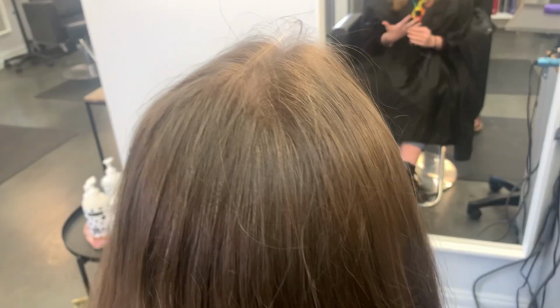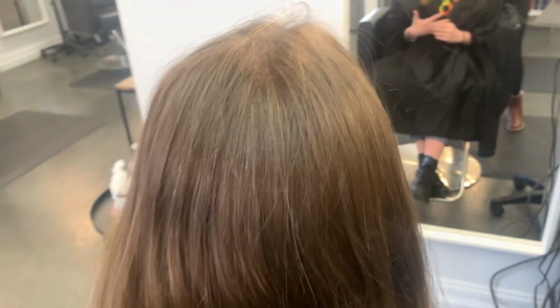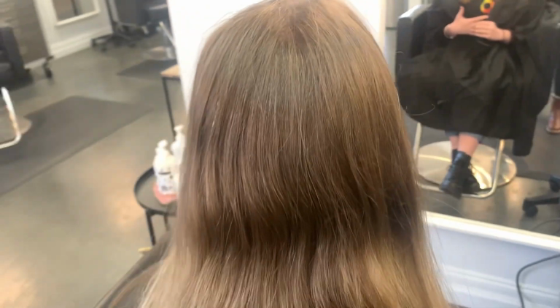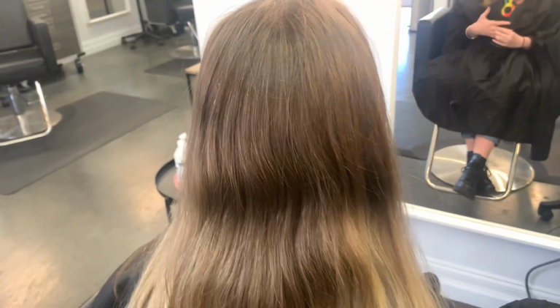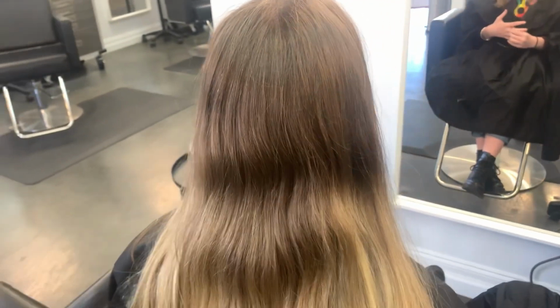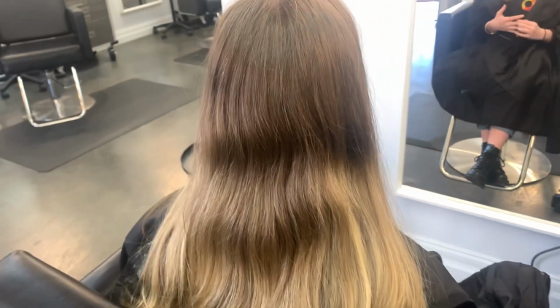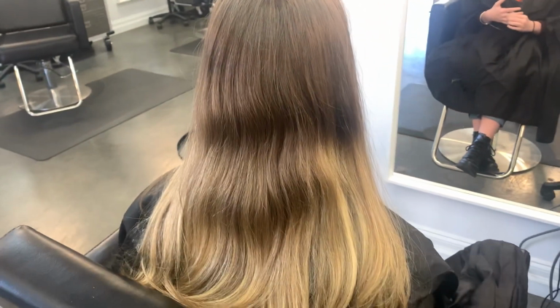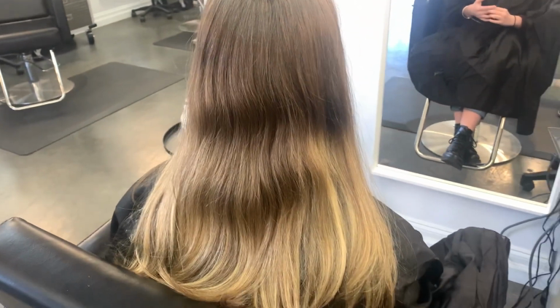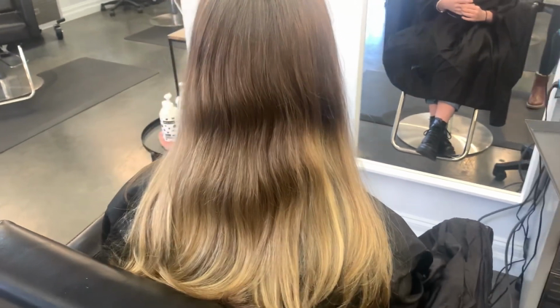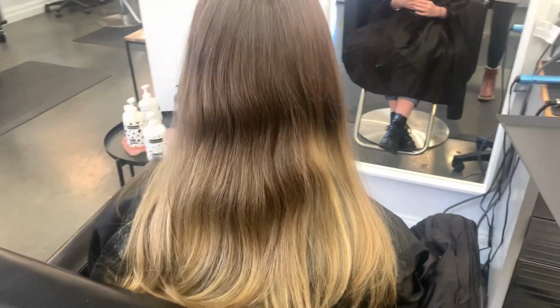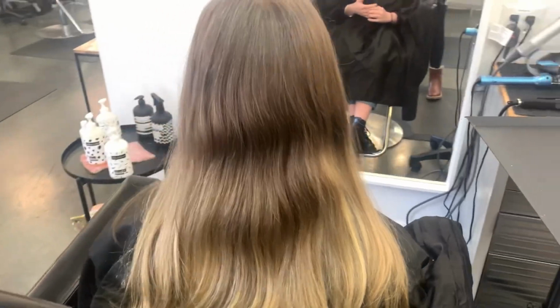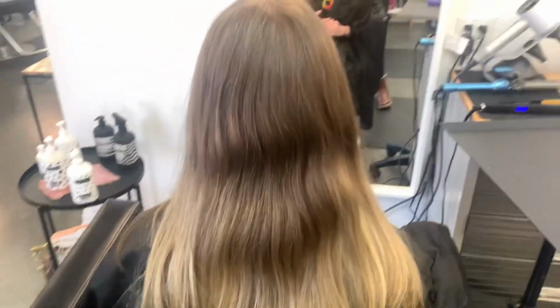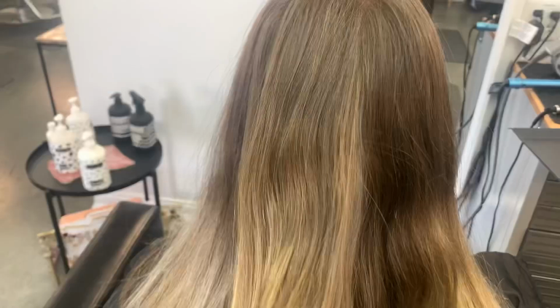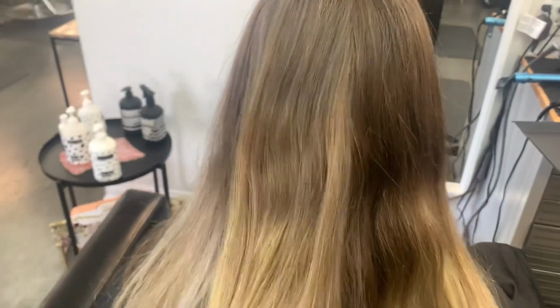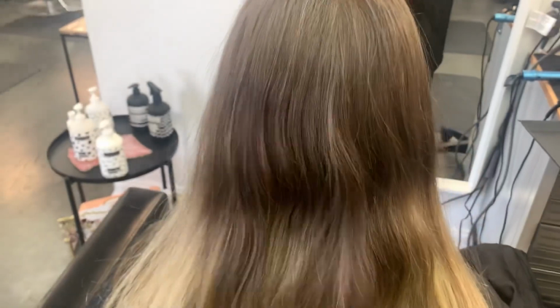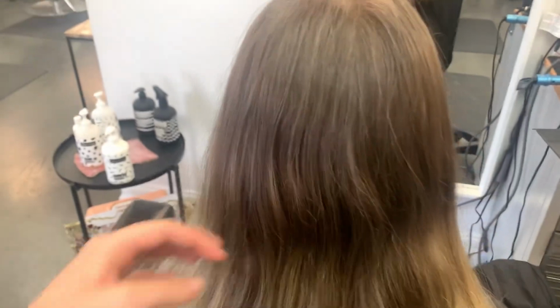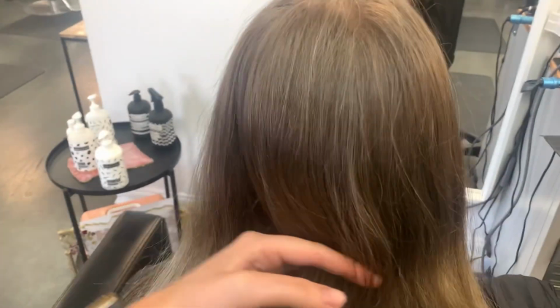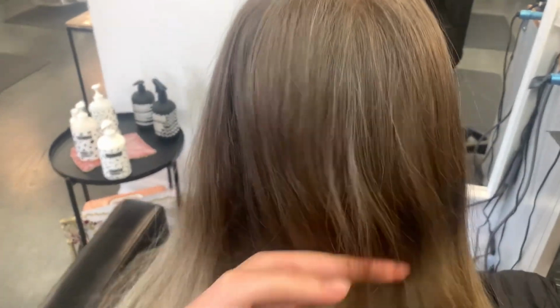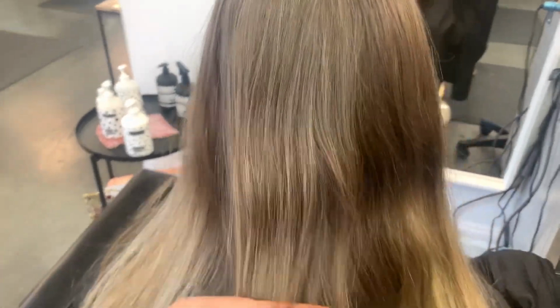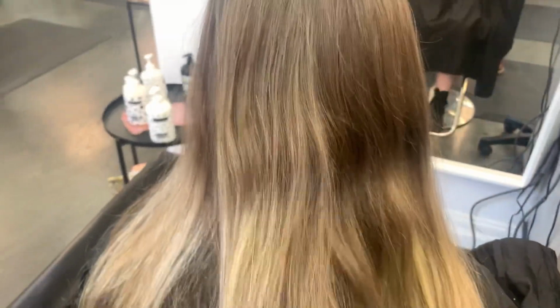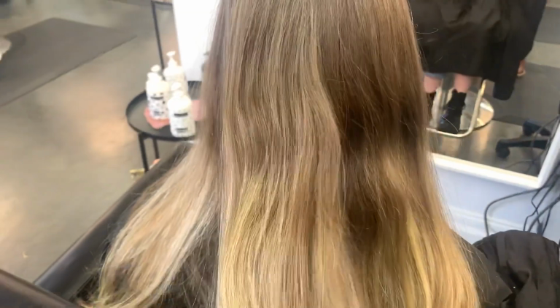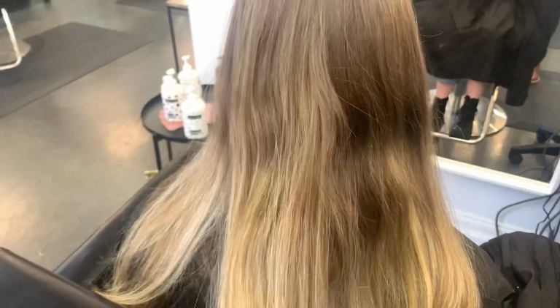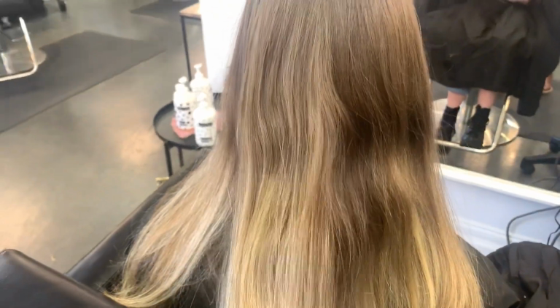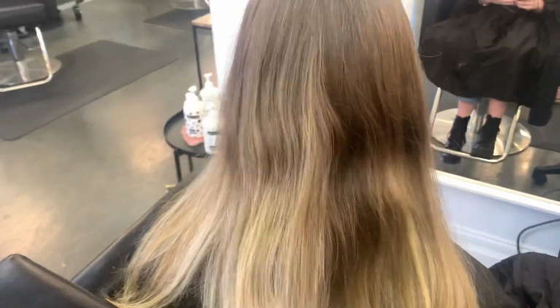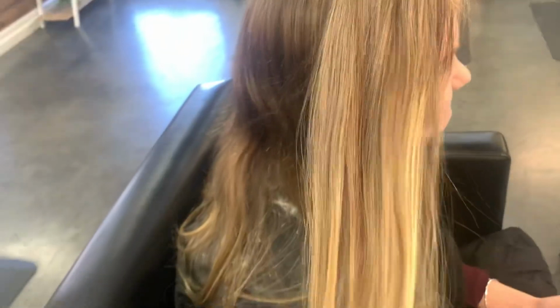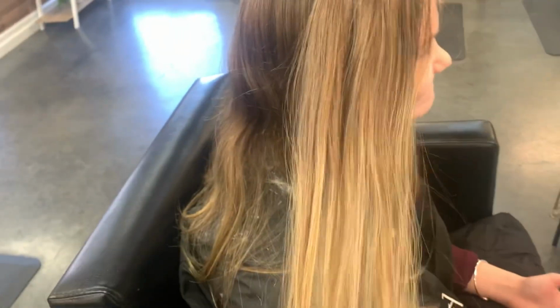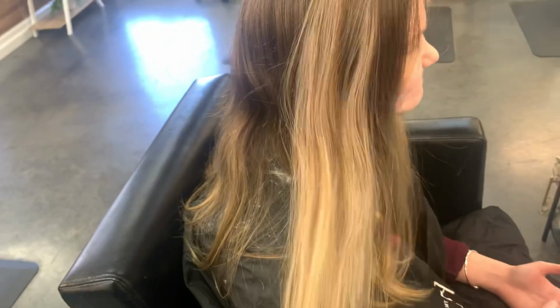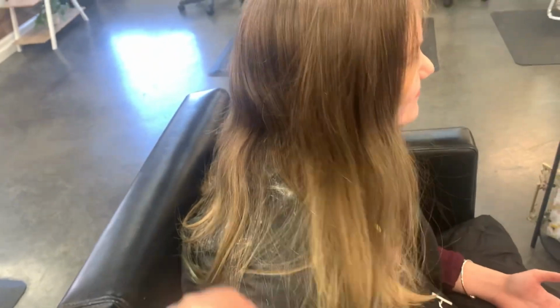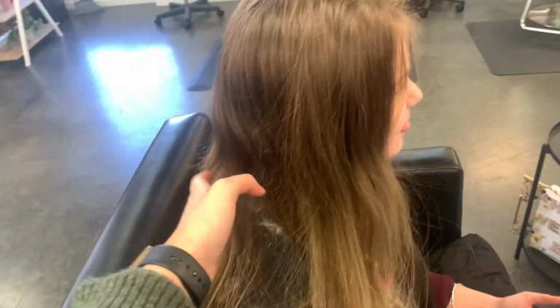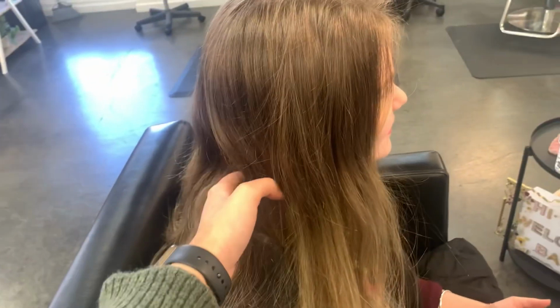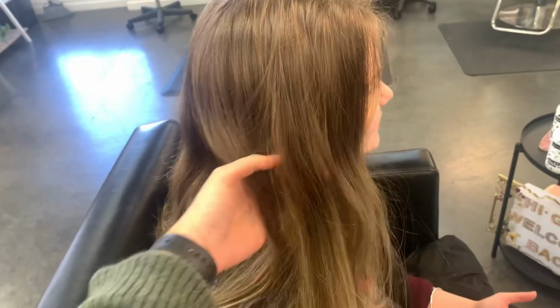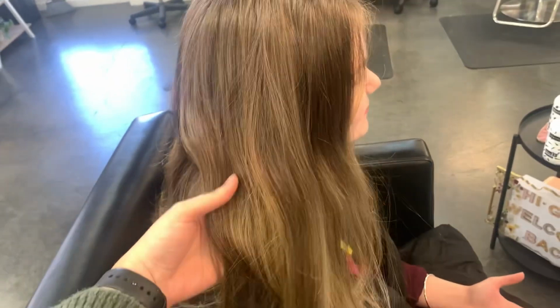Hi guys, welcome back, or welcome if you are new. Today we have my little sister Samantha here and we are going to be doing something a little bit fun, but first we need to move up this blonde.